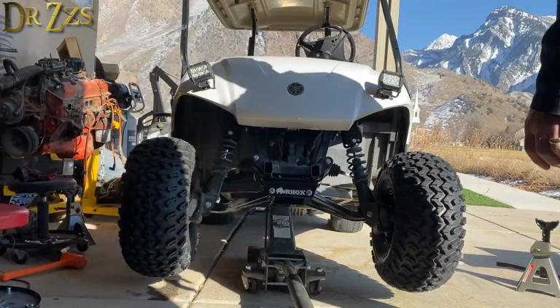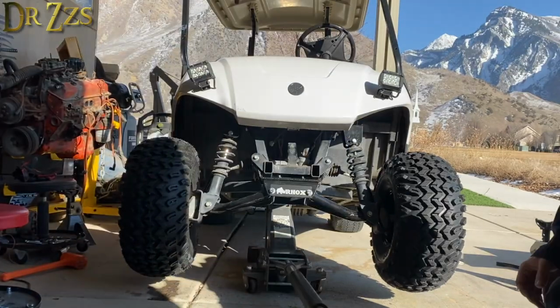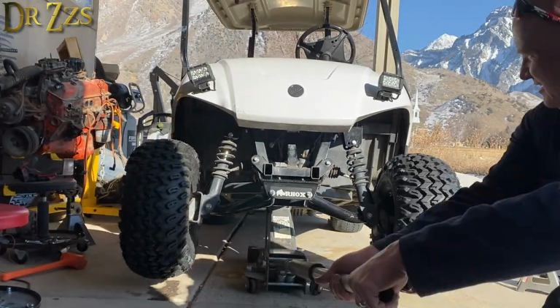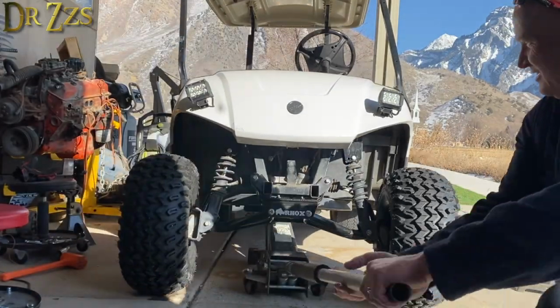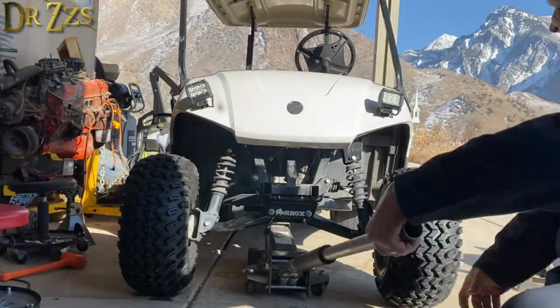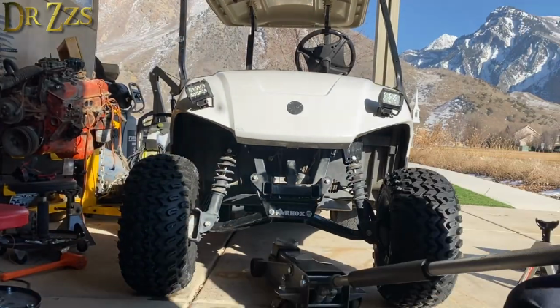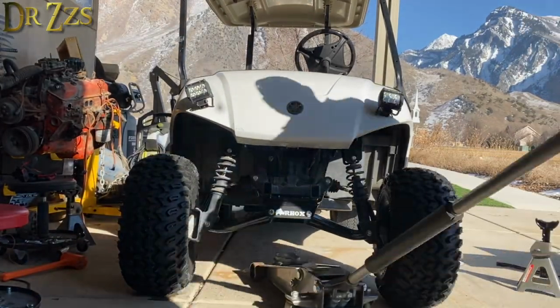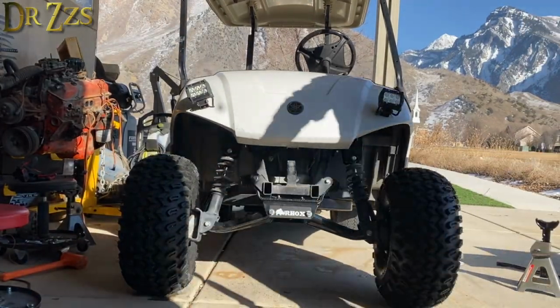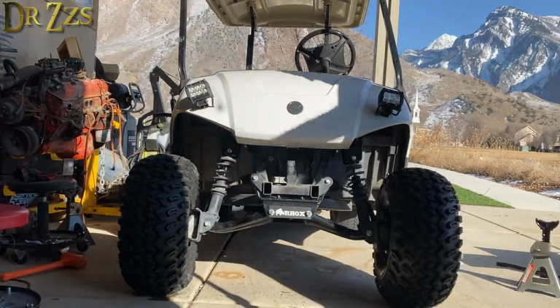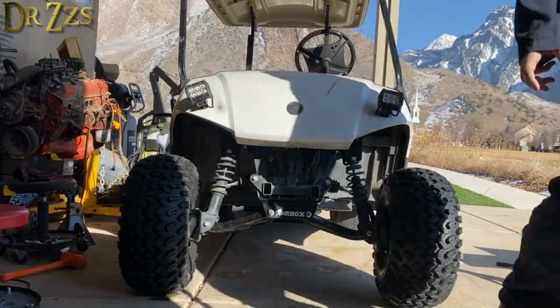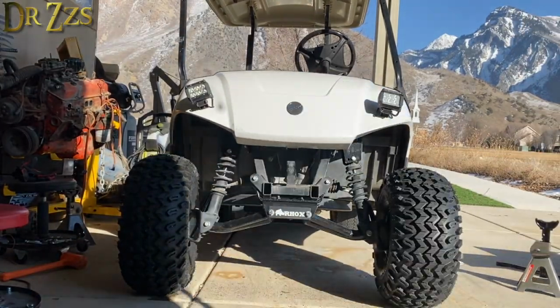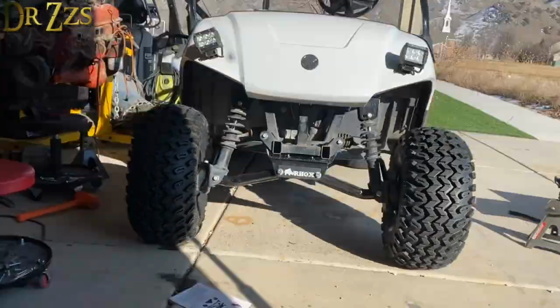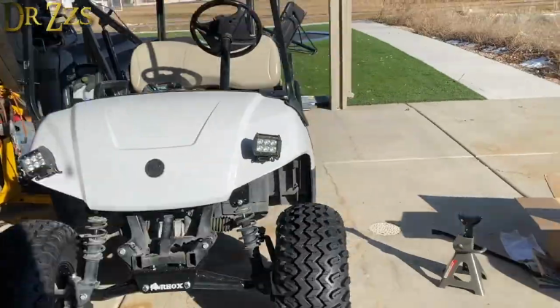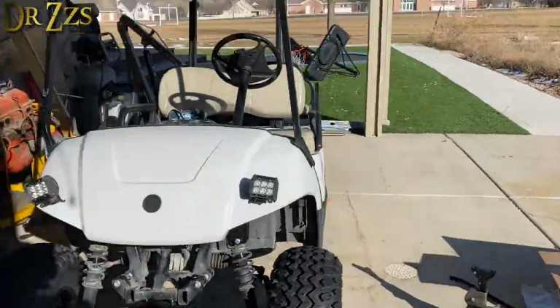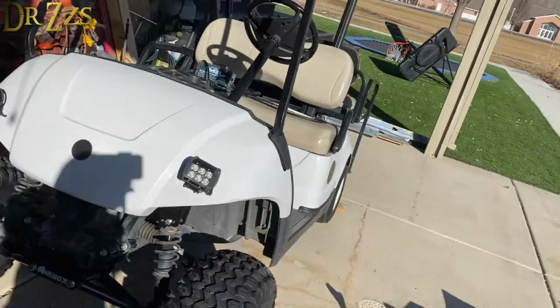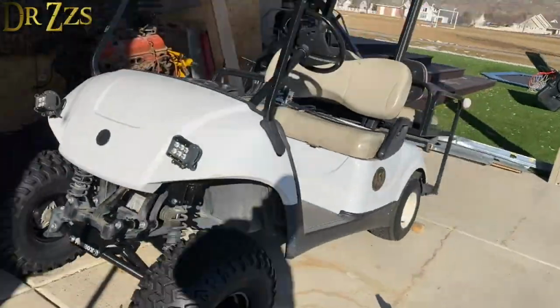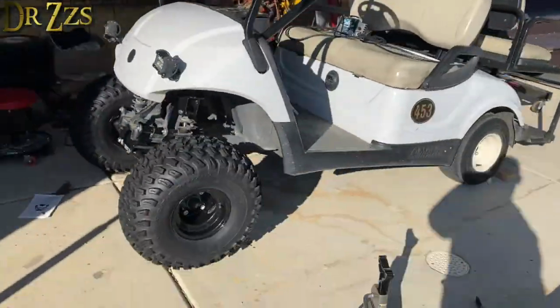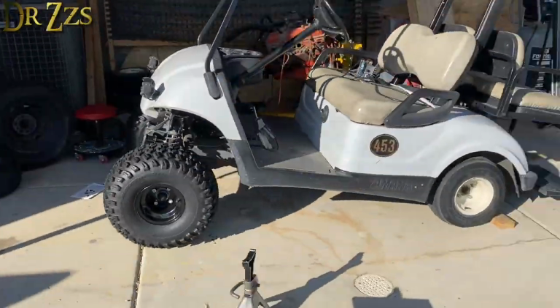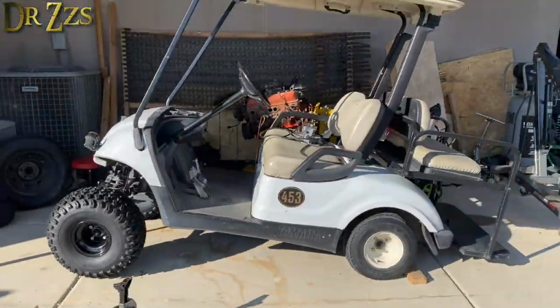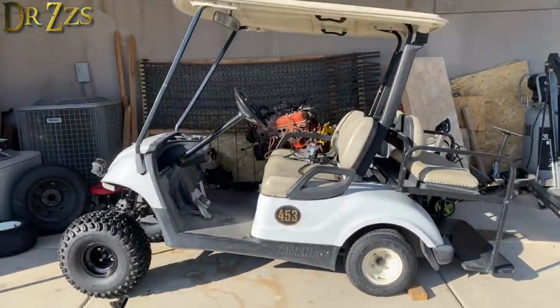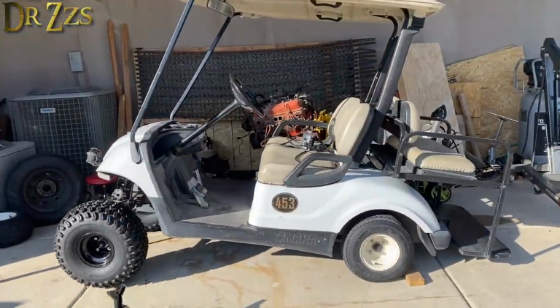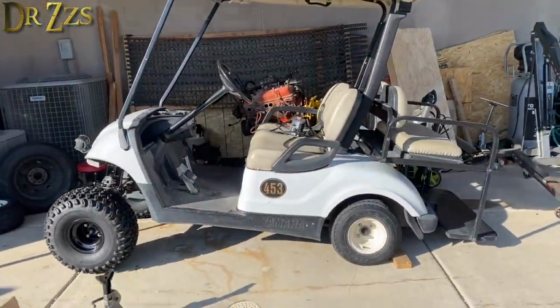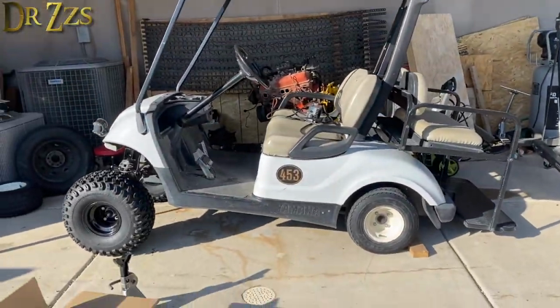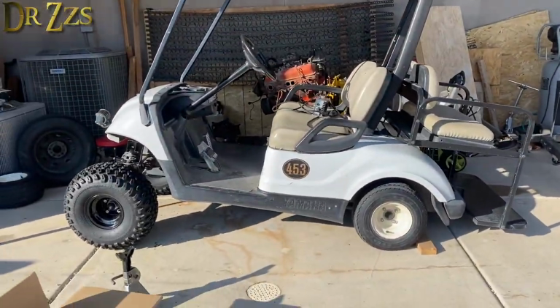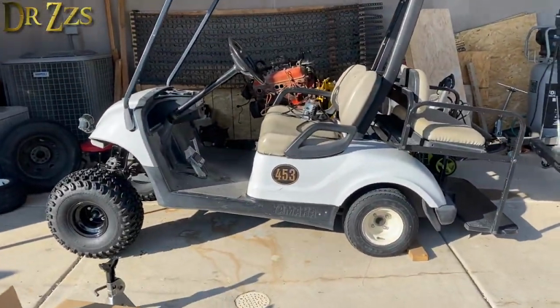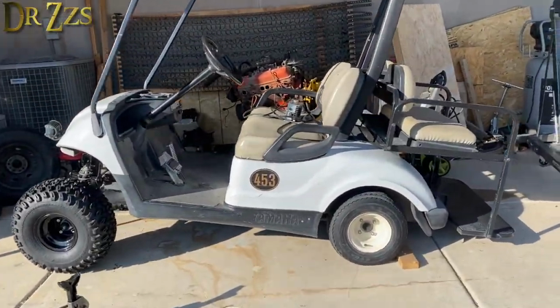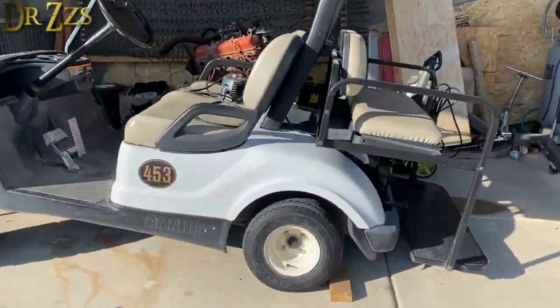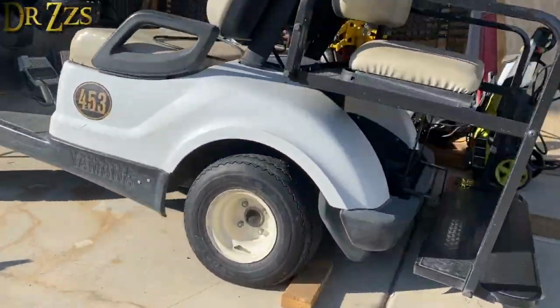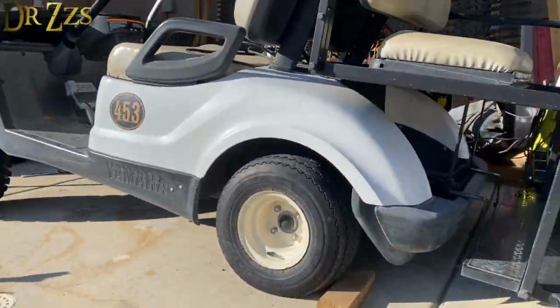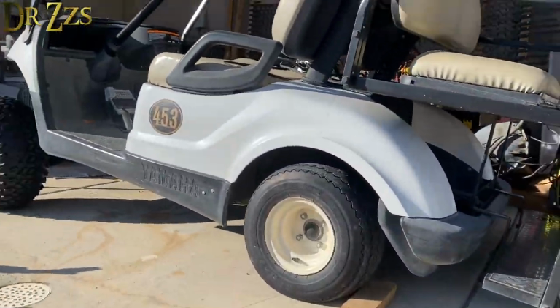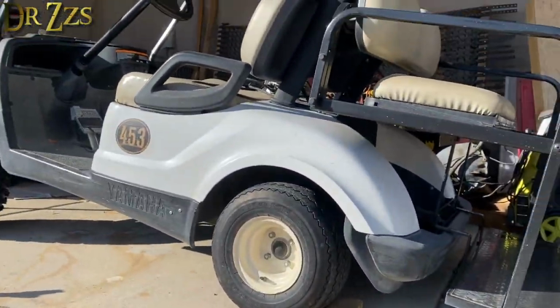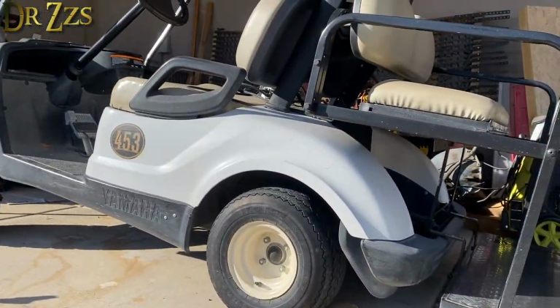If you're looking for a super stylish onesie like mine, I got mine from Amazon. In hindsight, I really wish I would have taken it for a test drive when it still looked like this.